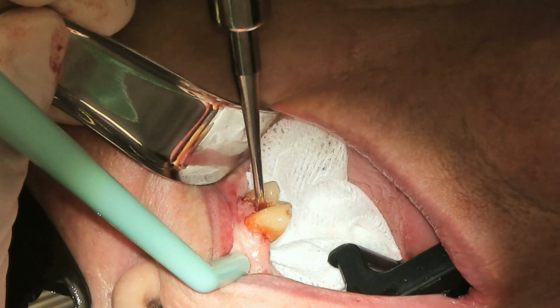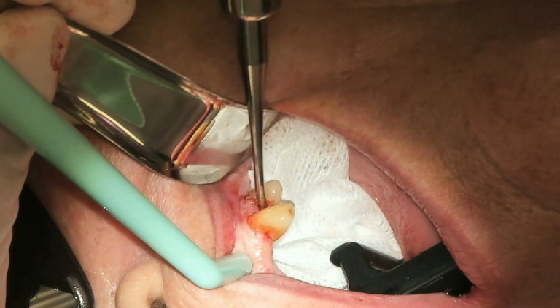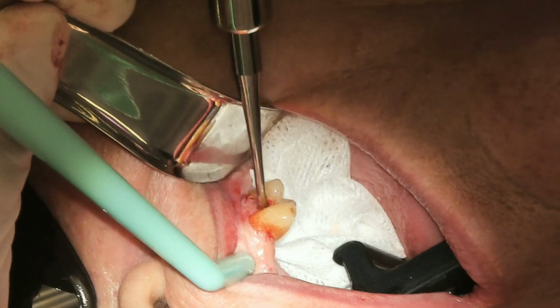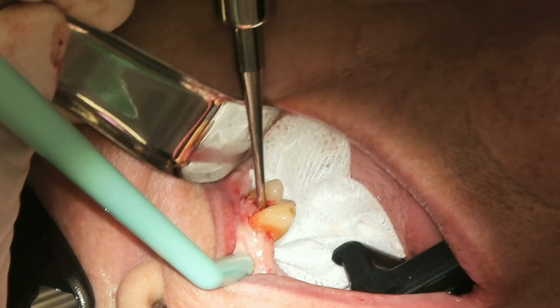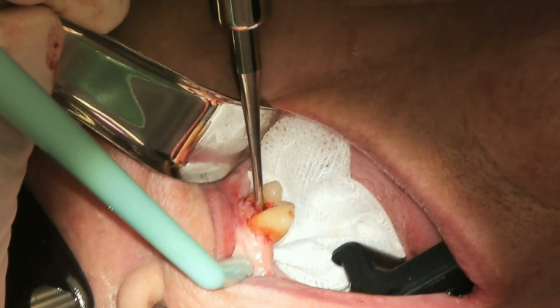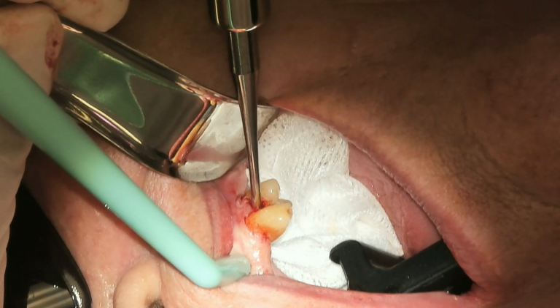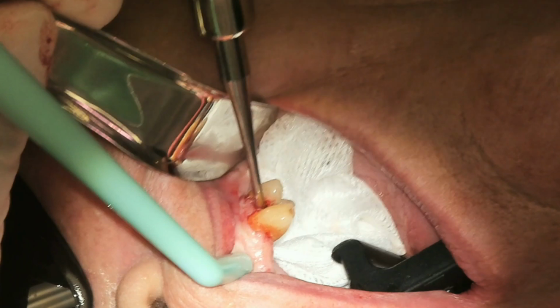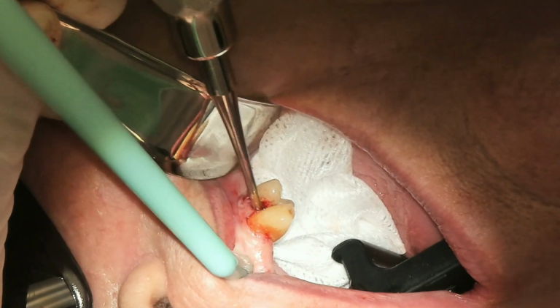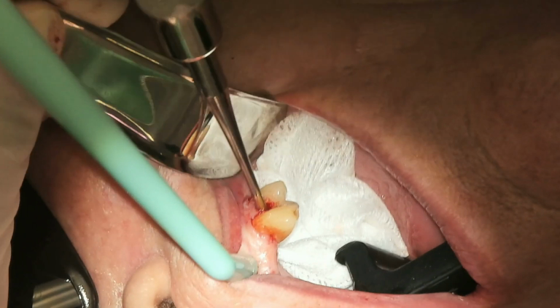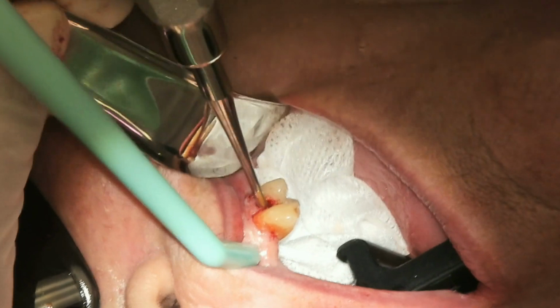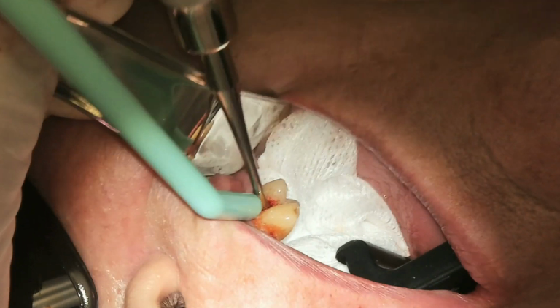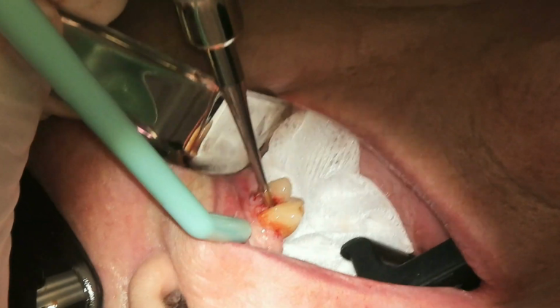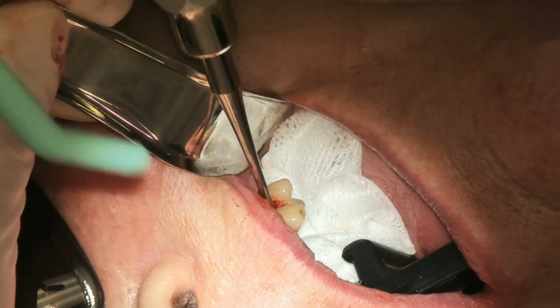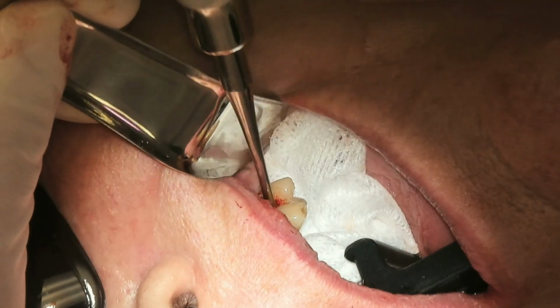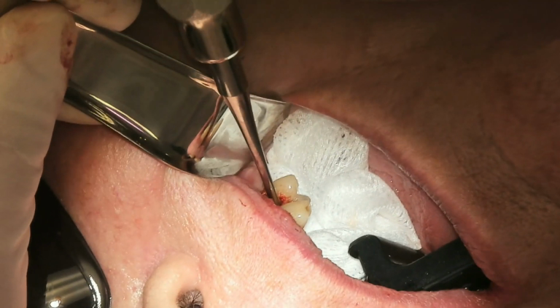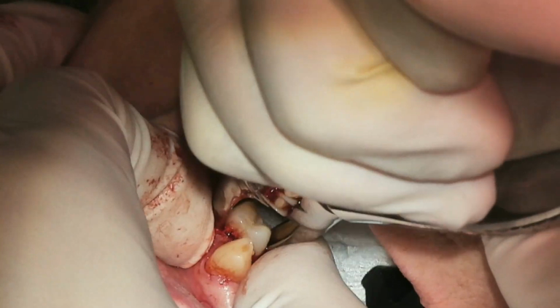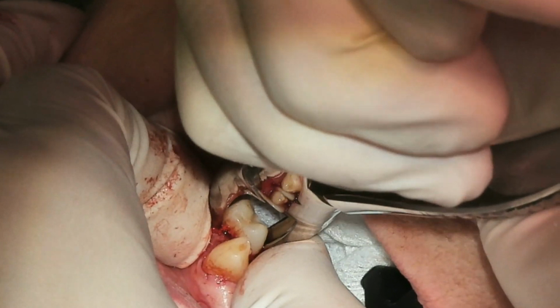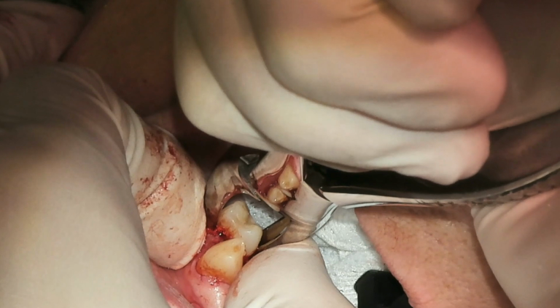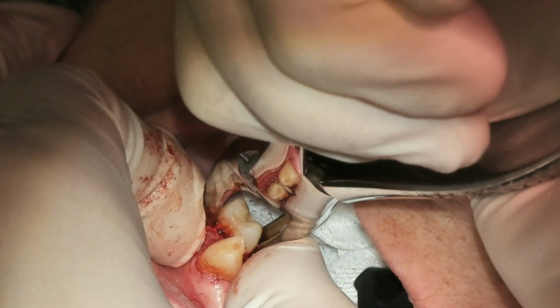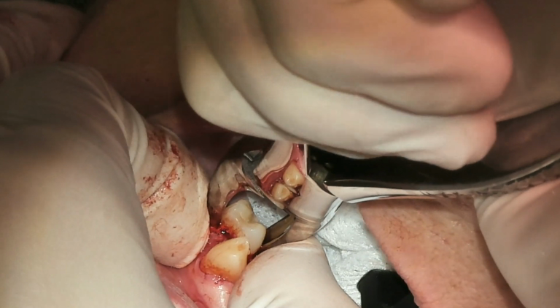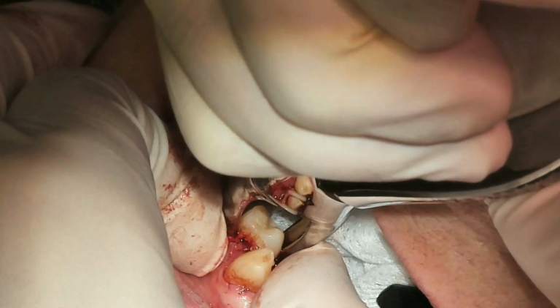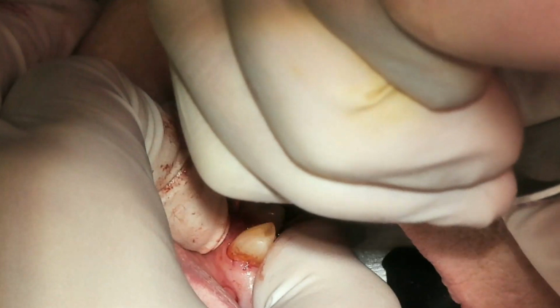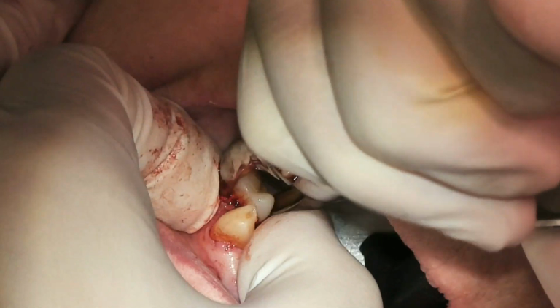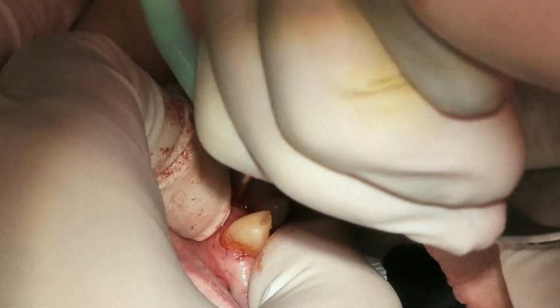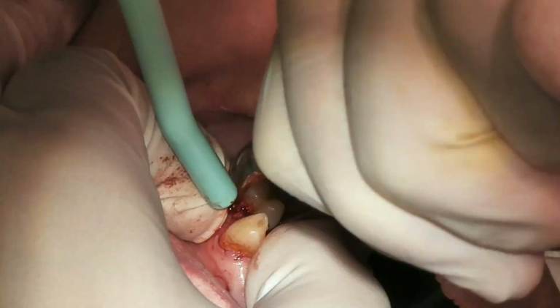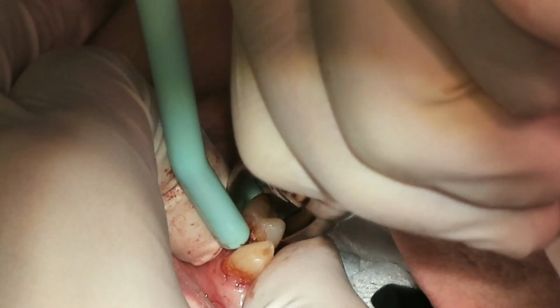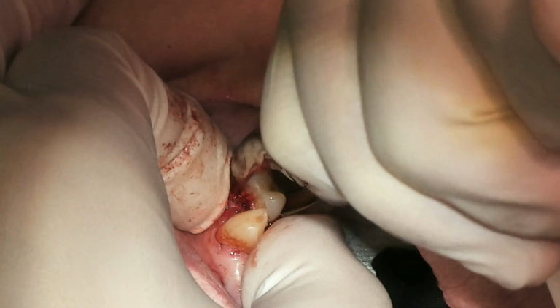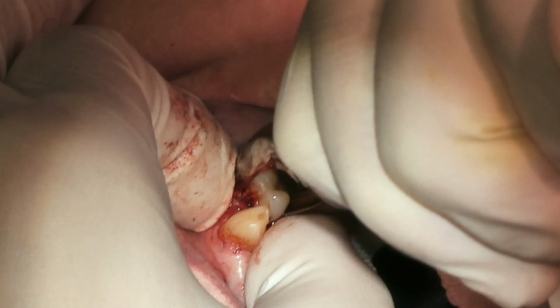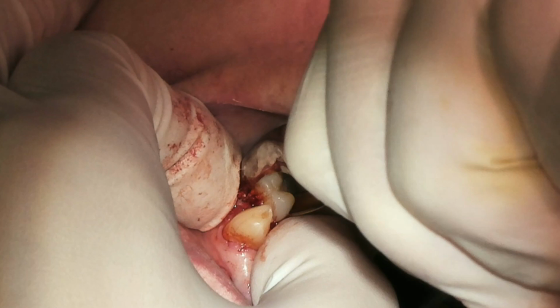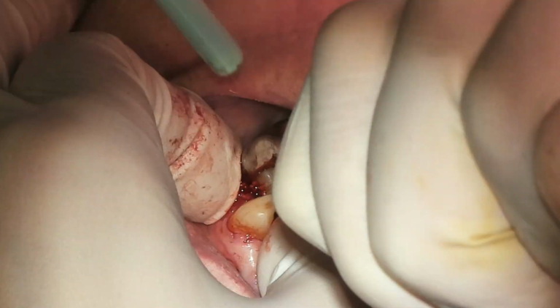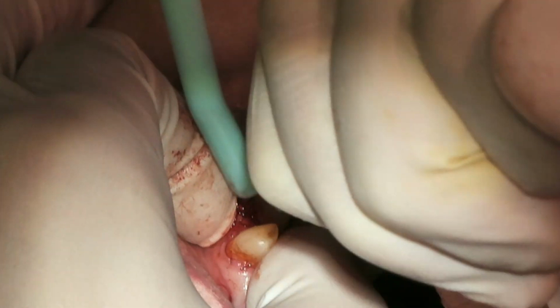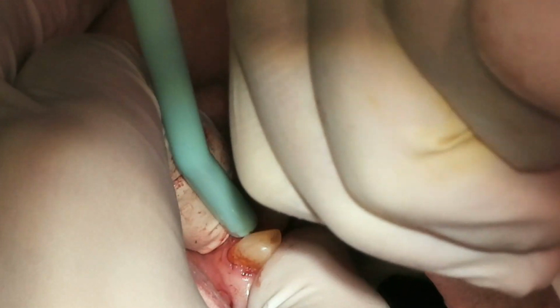After the extractions are done we will decide whether or not you need to have some sutures — whether we need to stitch you up or not — and then we'll most likely prescribe some pain medications afterwards to help you during the healing process.